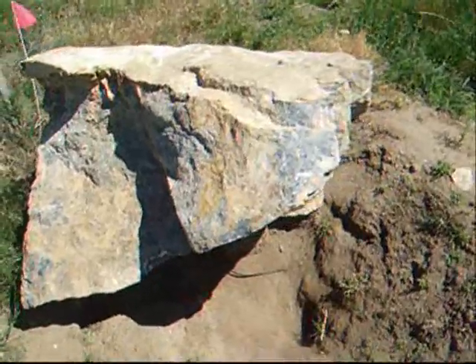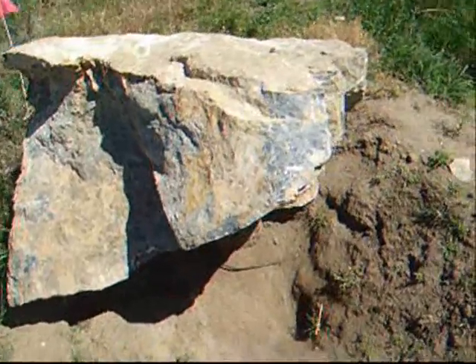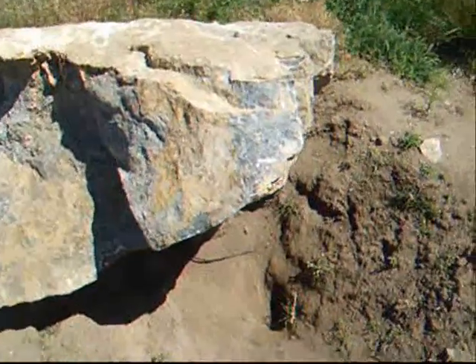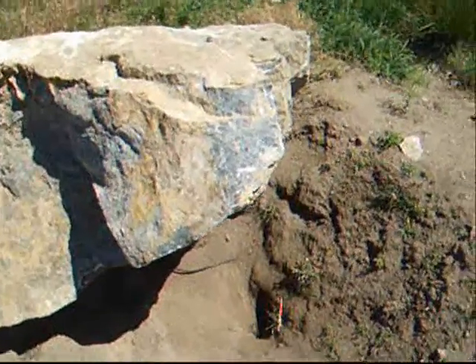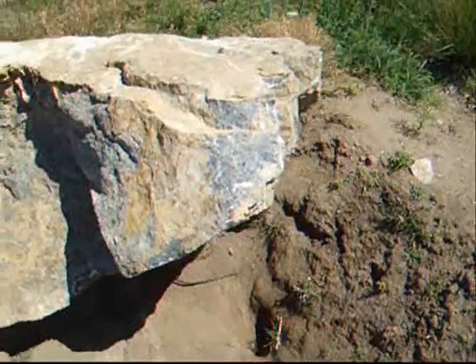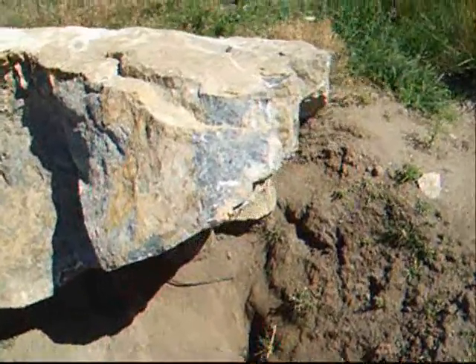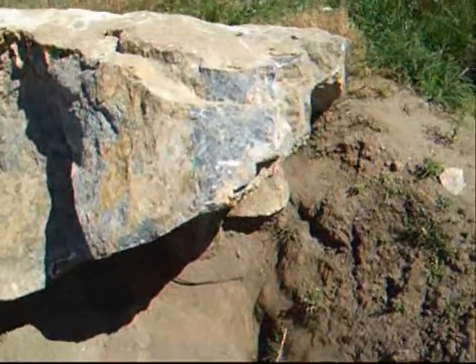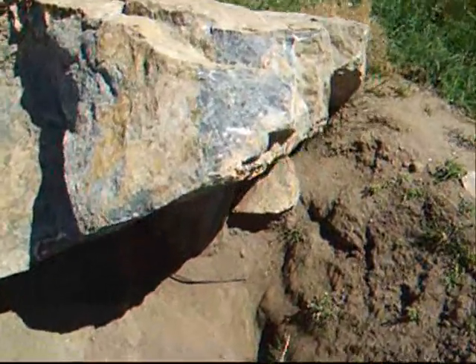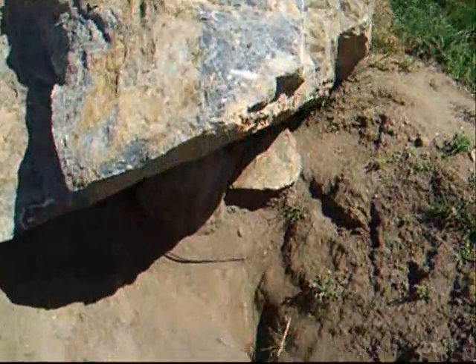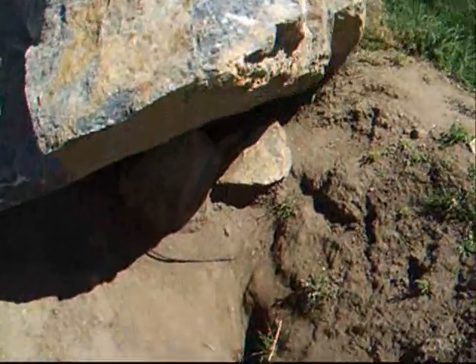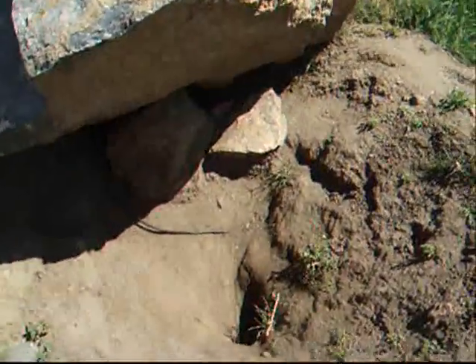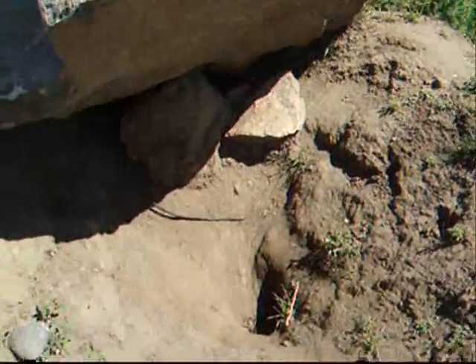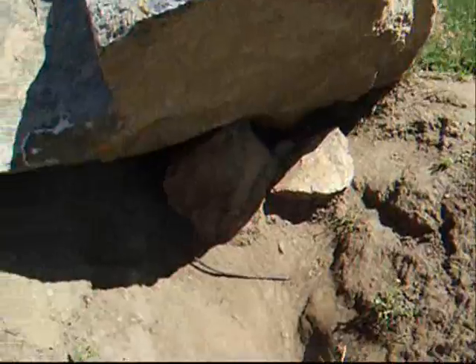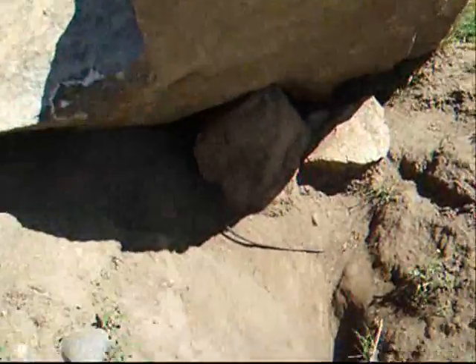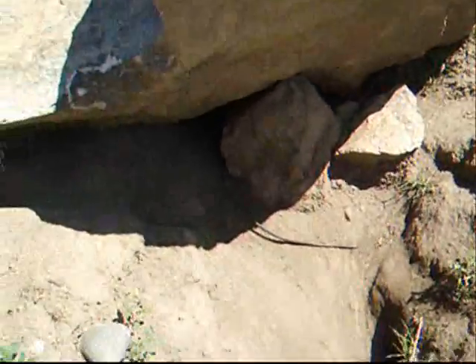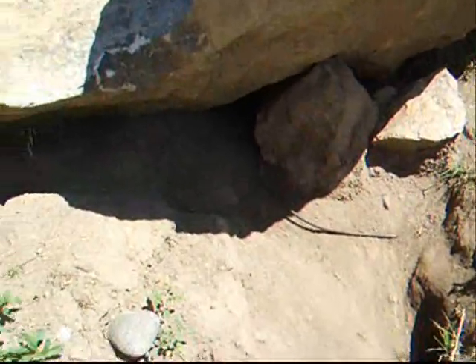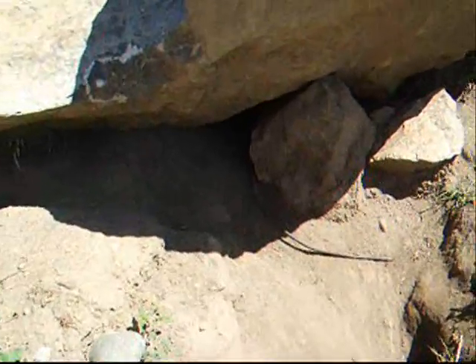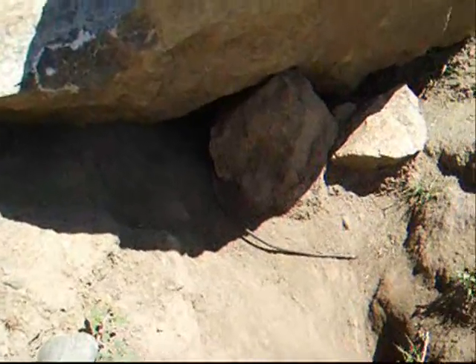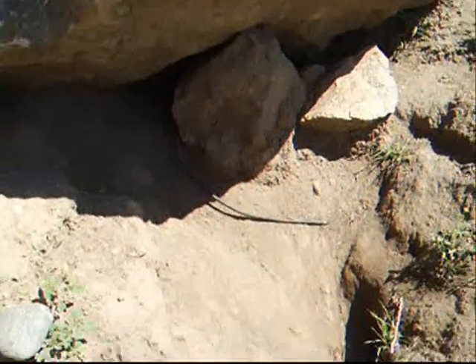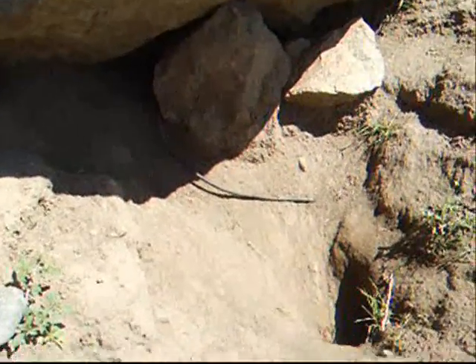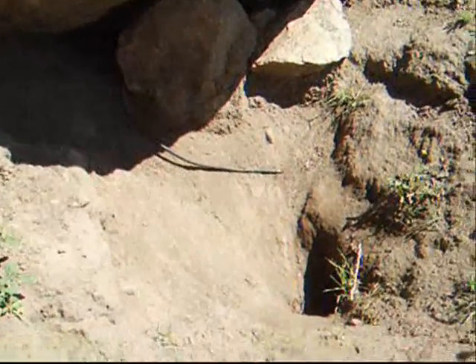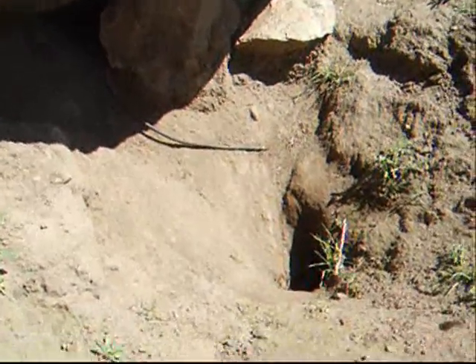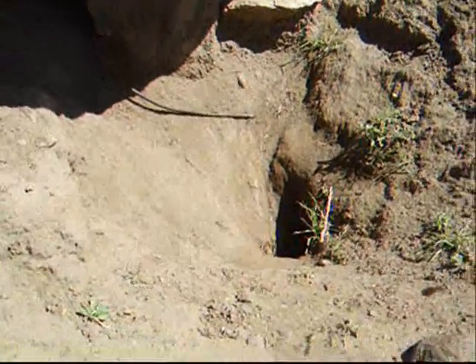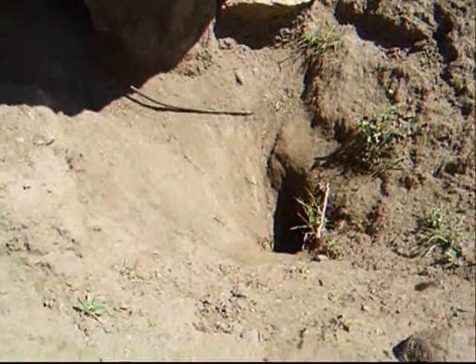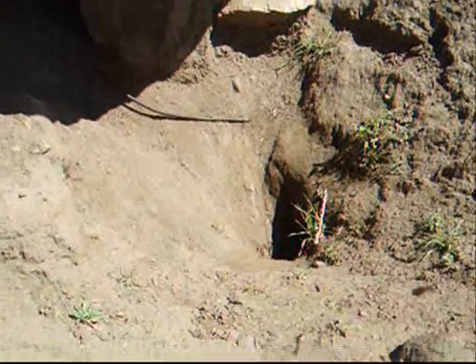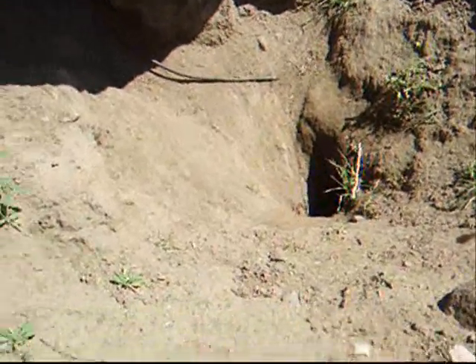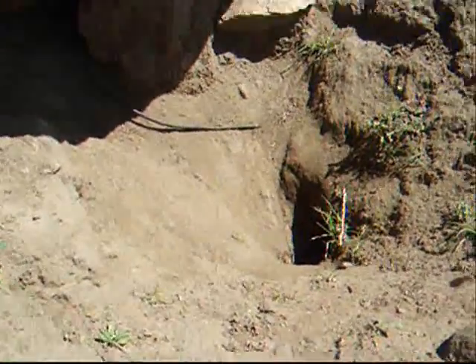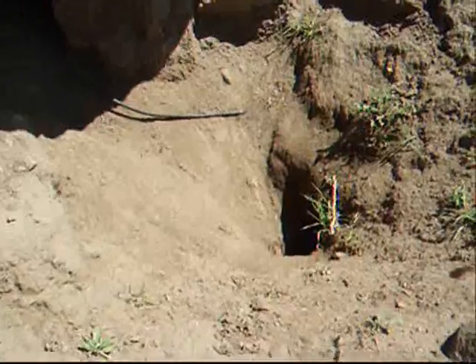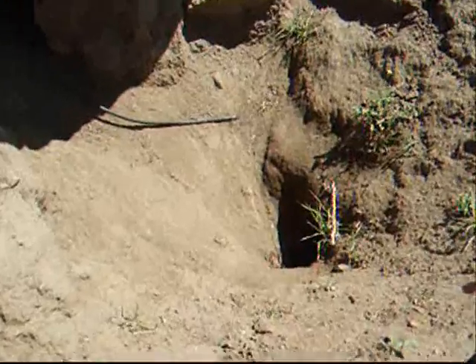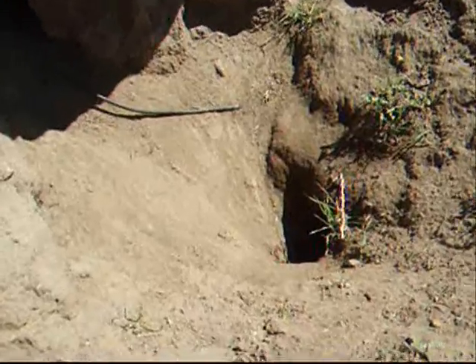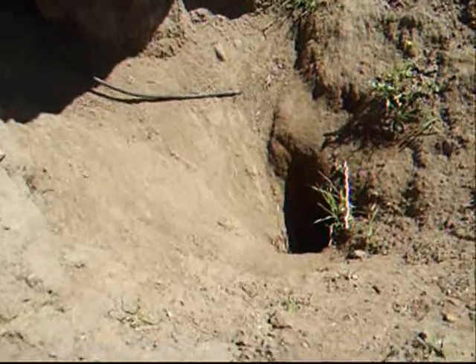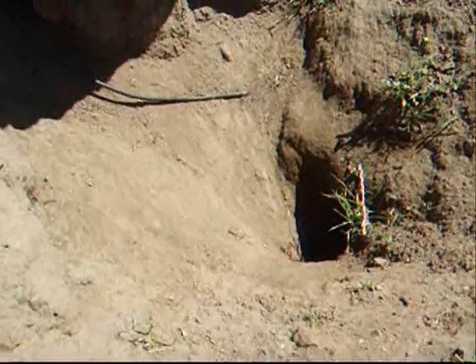The marmots hibernate from August until February or March. They have to eat lots of food over the spring and summer to build up enough fat reserves to survive the winter.